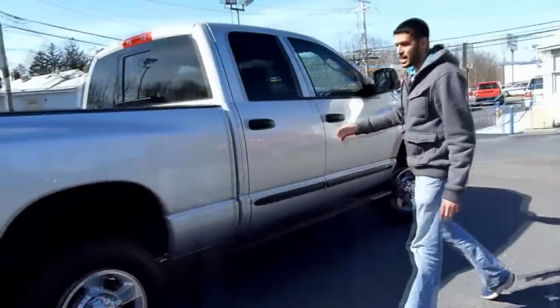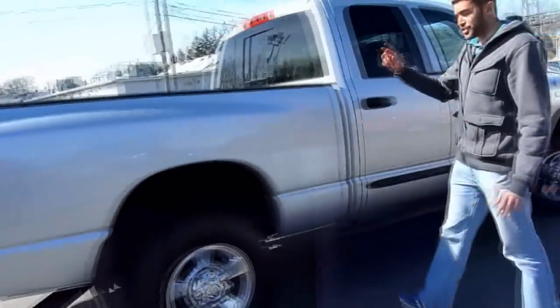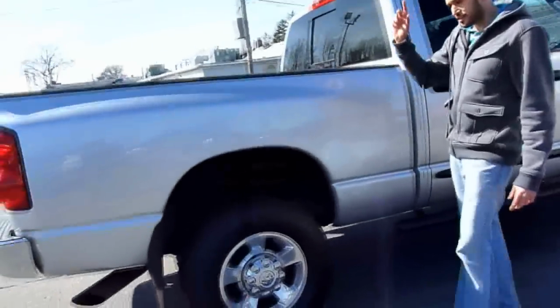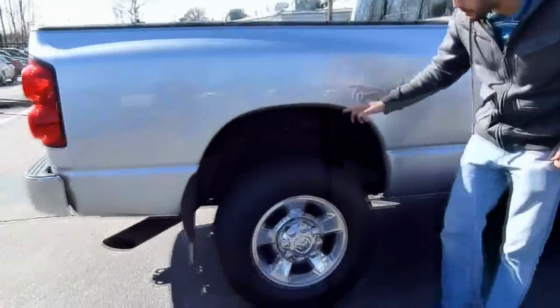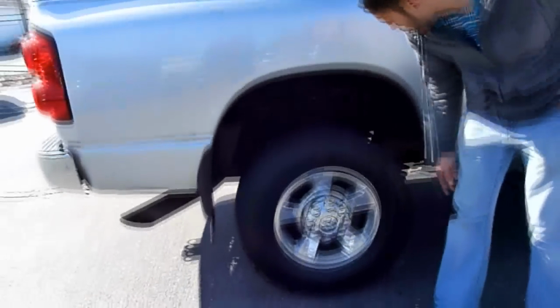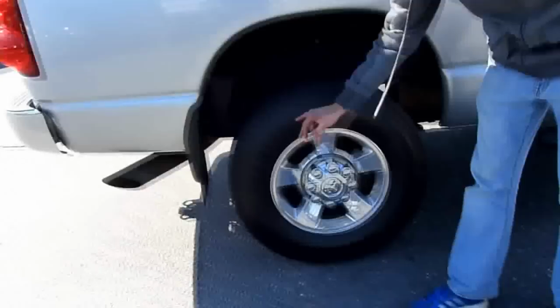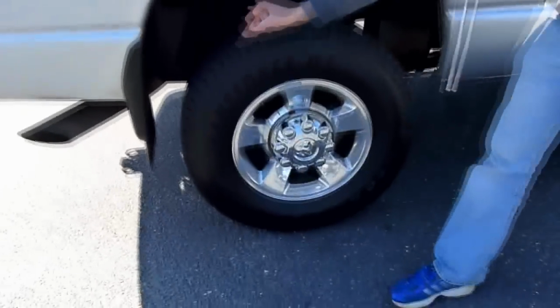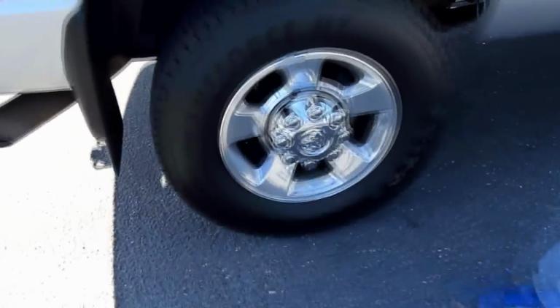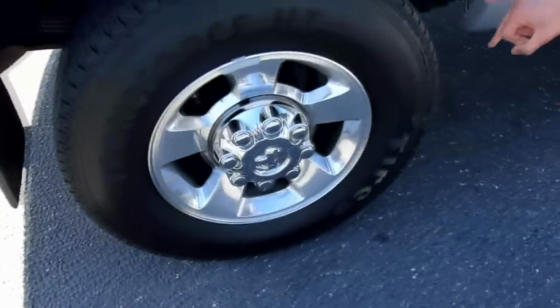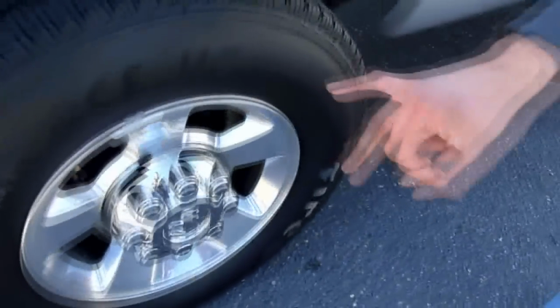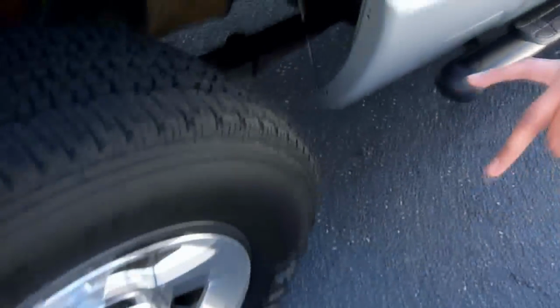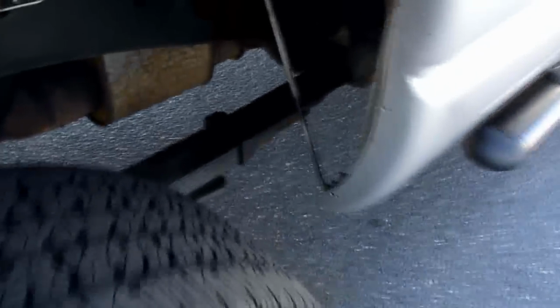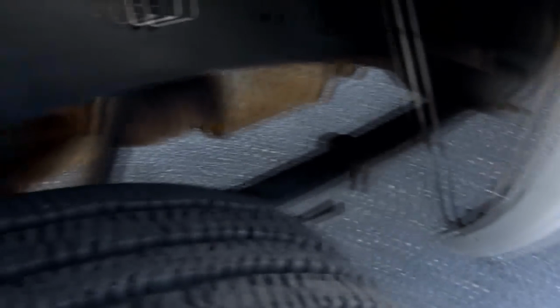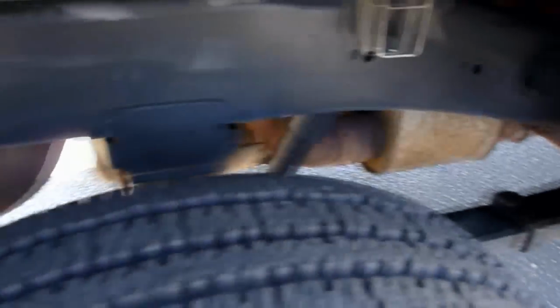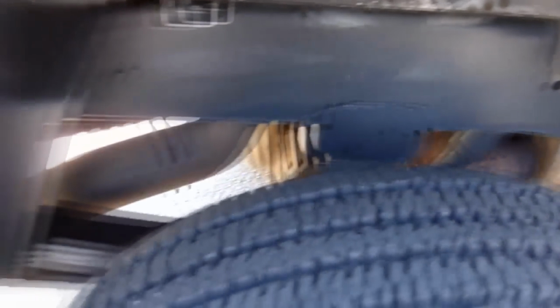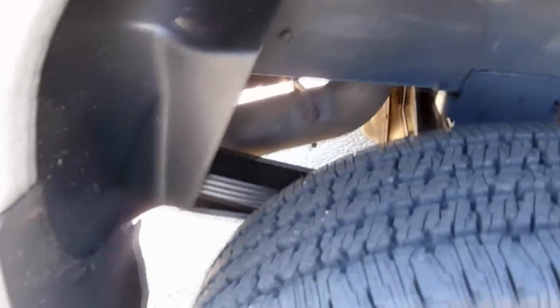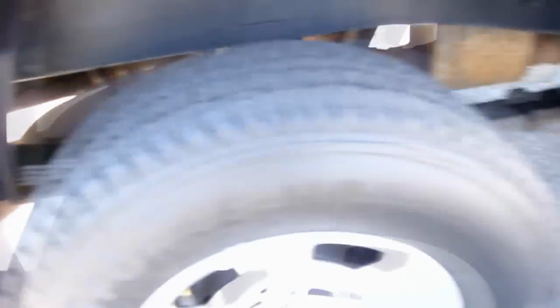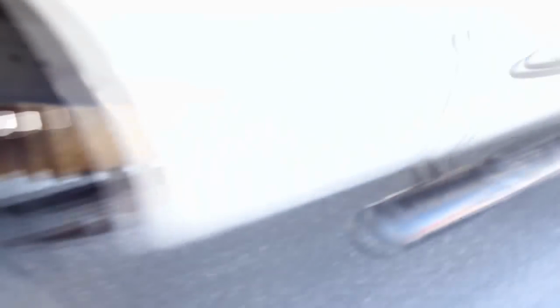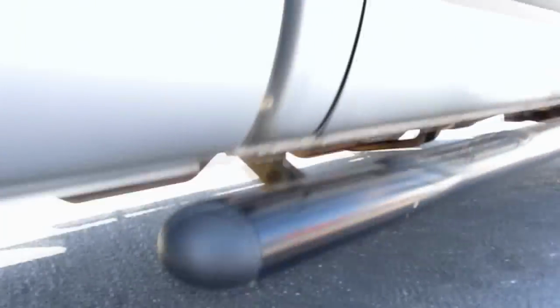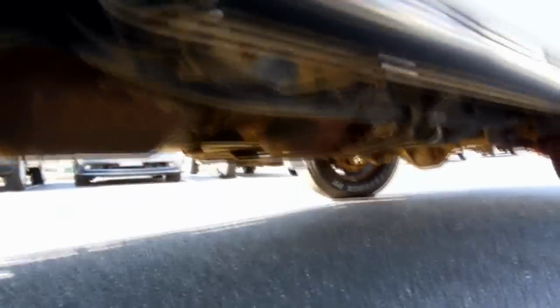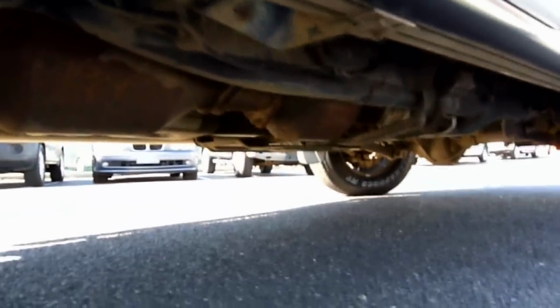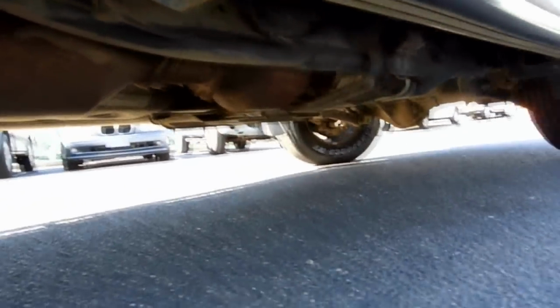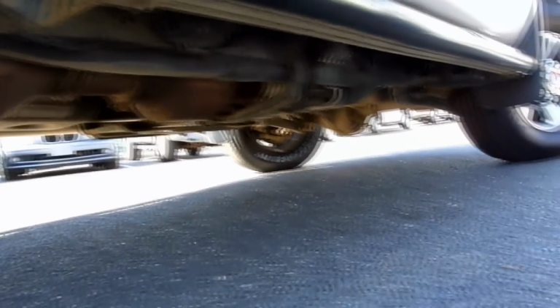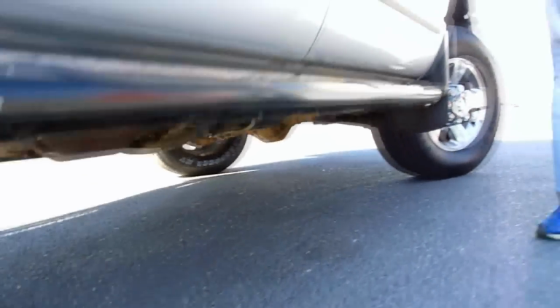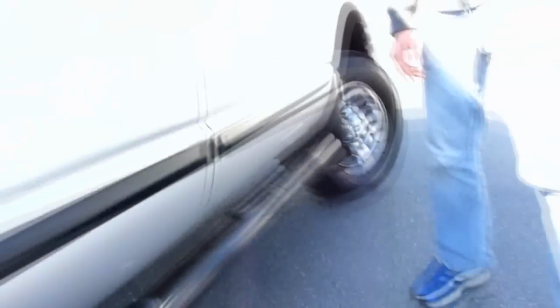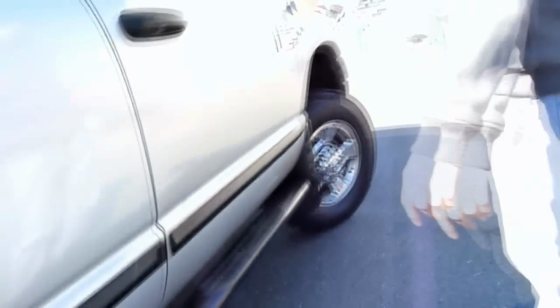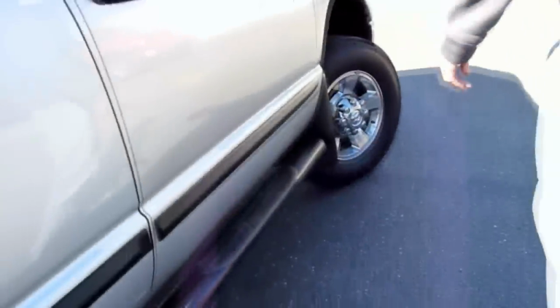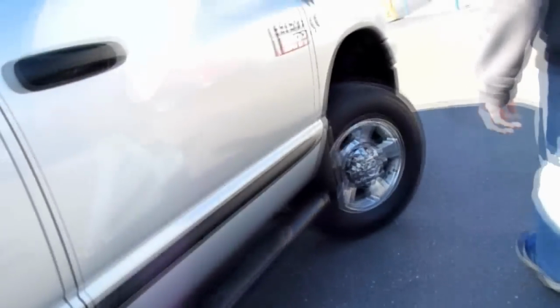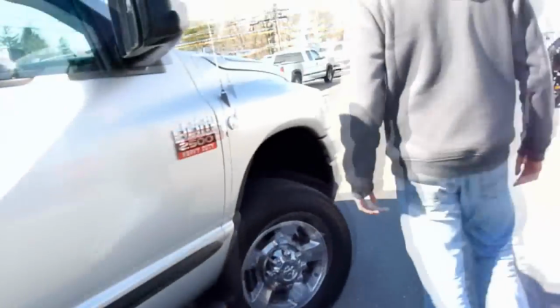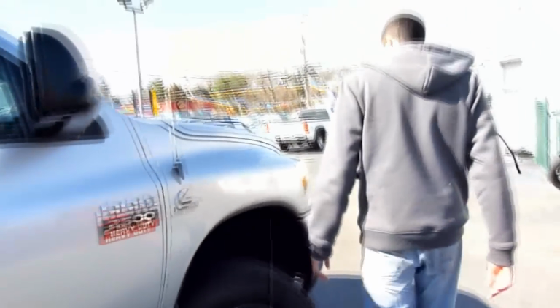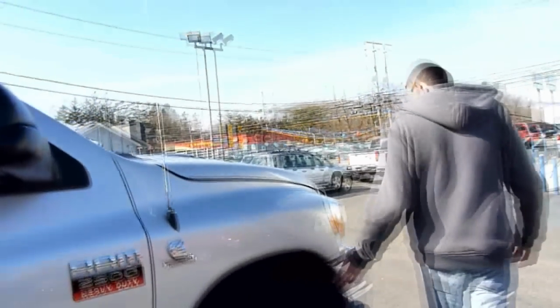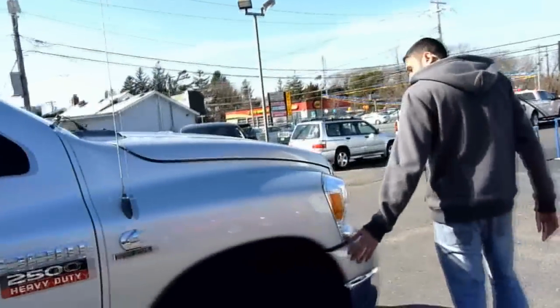The tires on this truck are like brand new. And if you look around, there's no rust anywhere. The underbody's clean. It's got the Westin running boards.